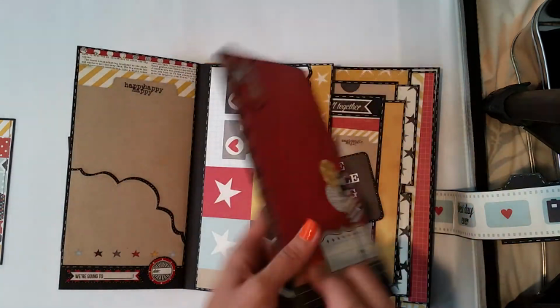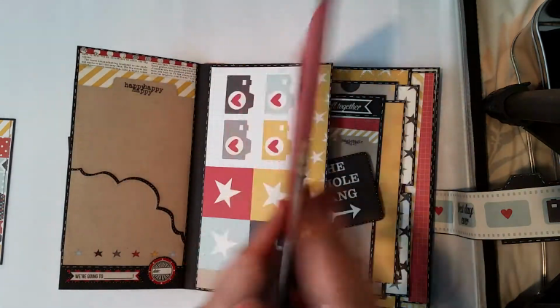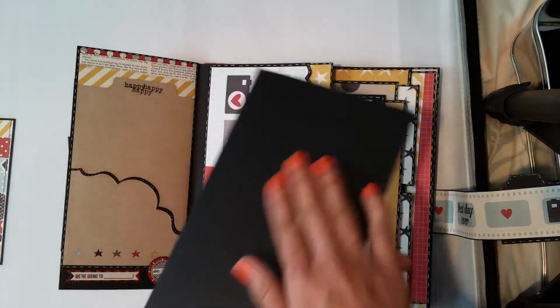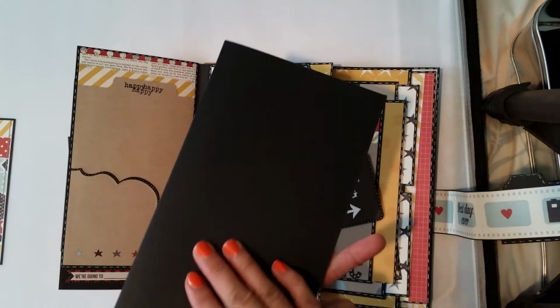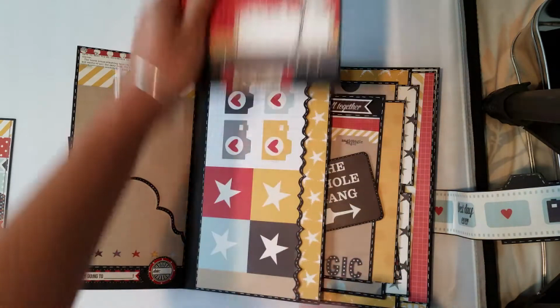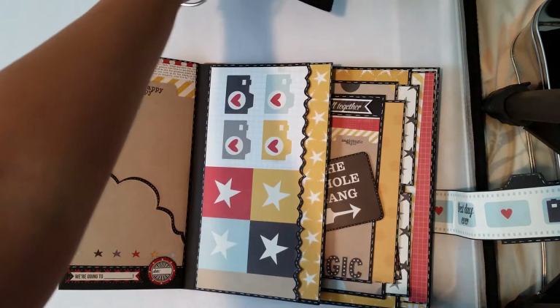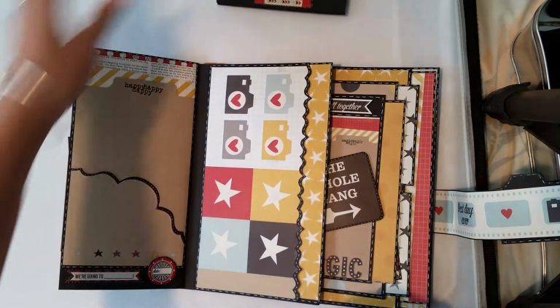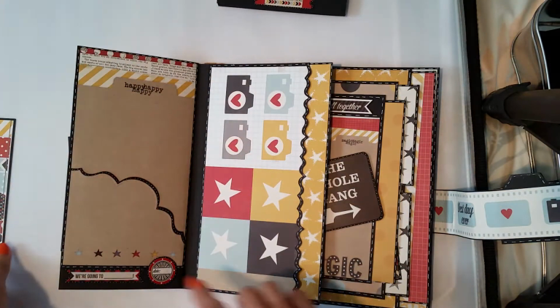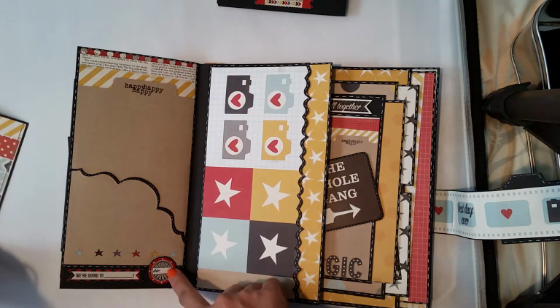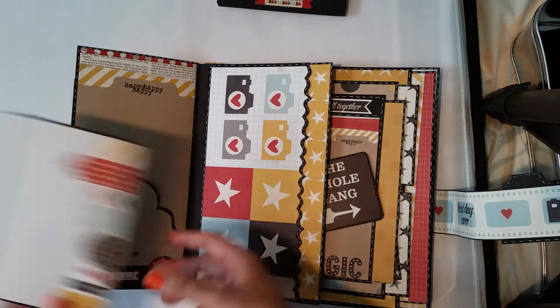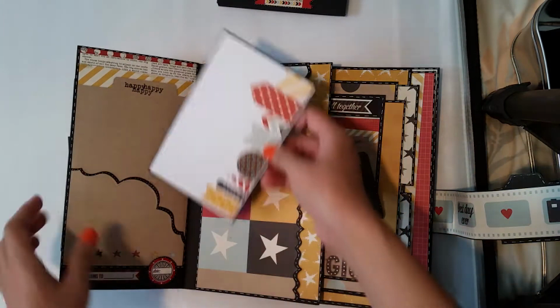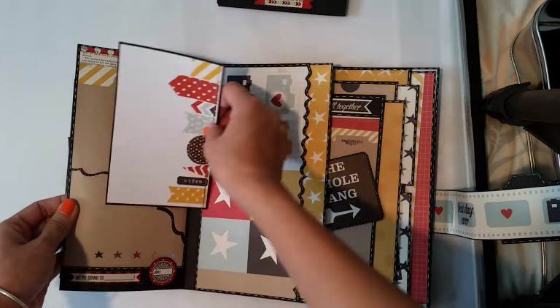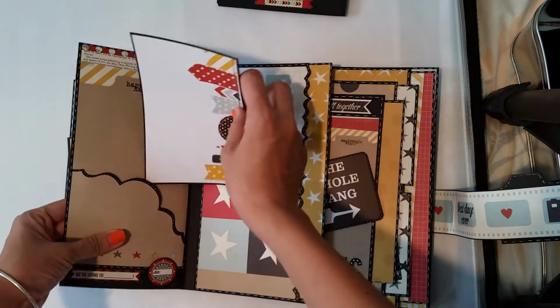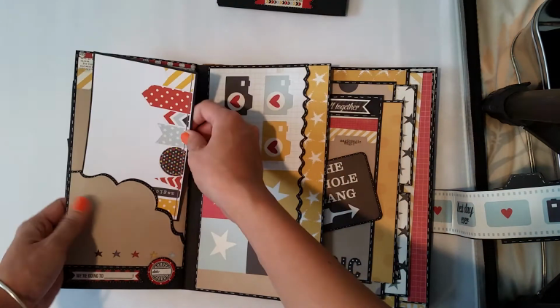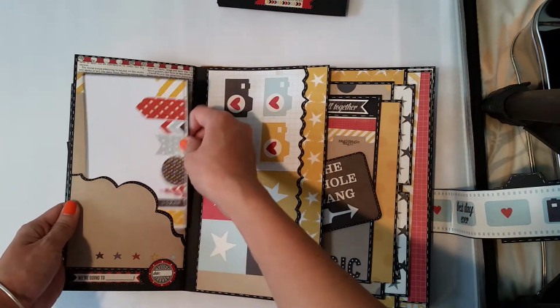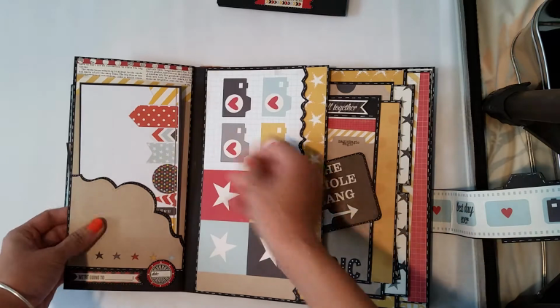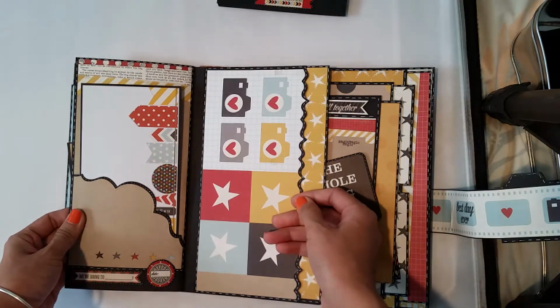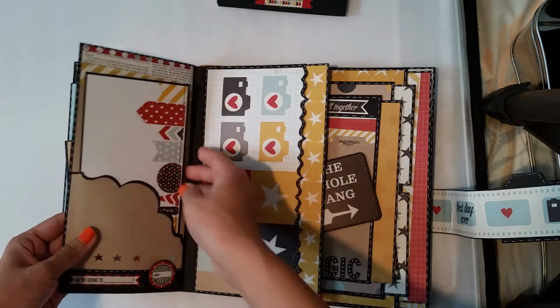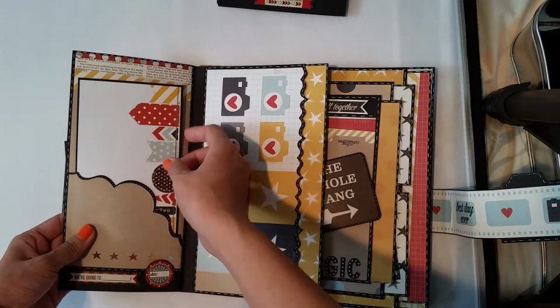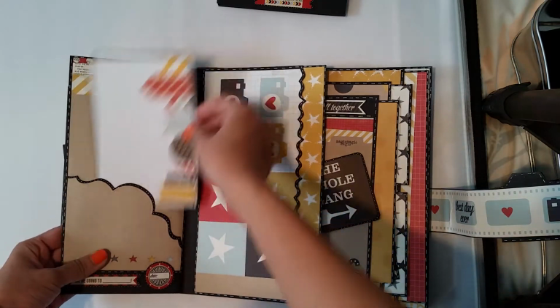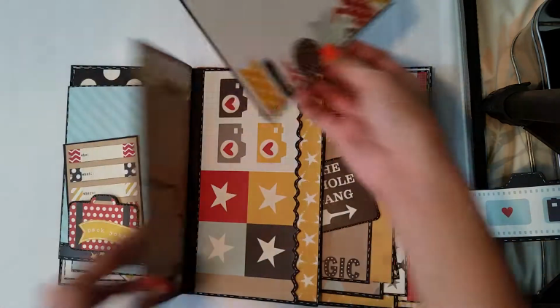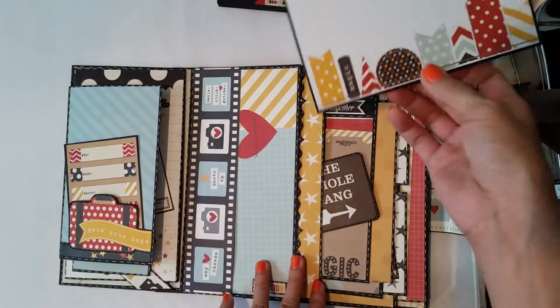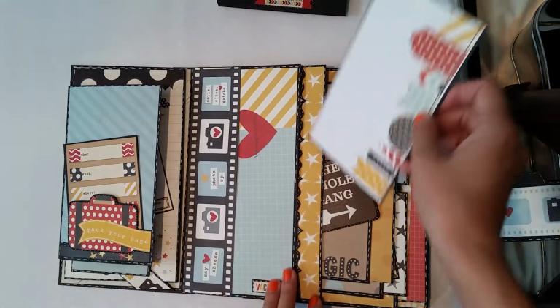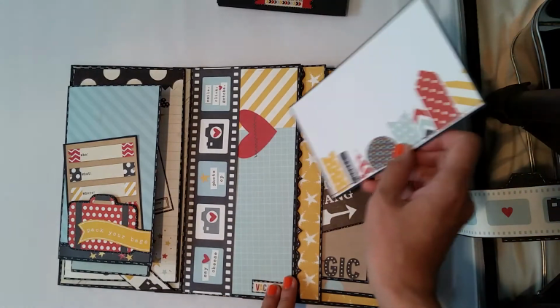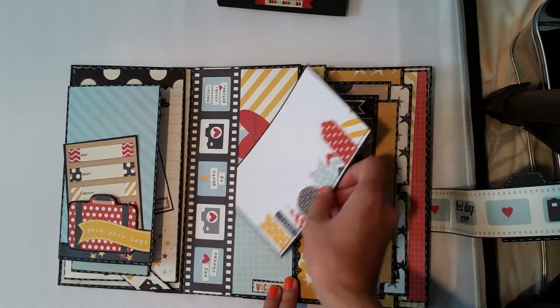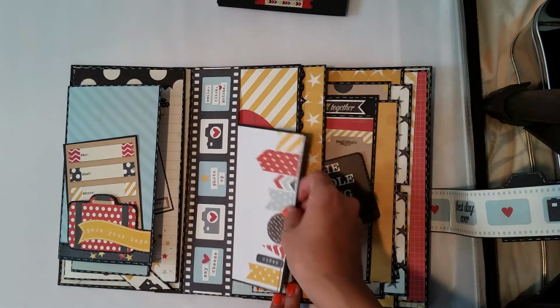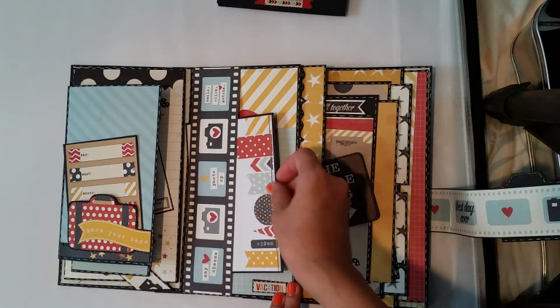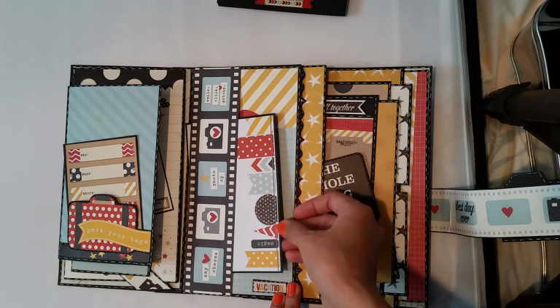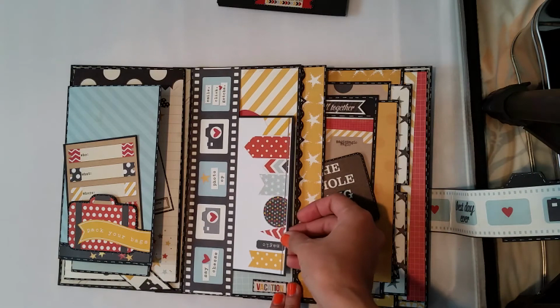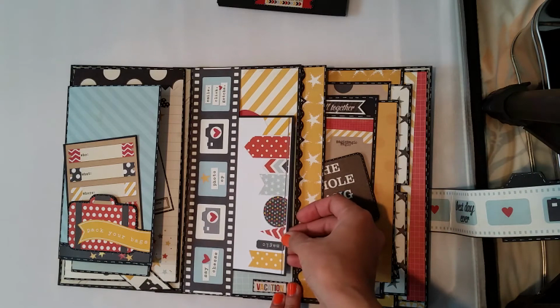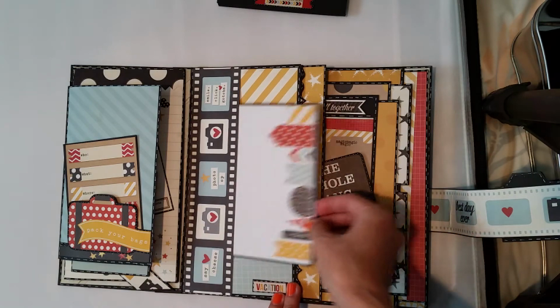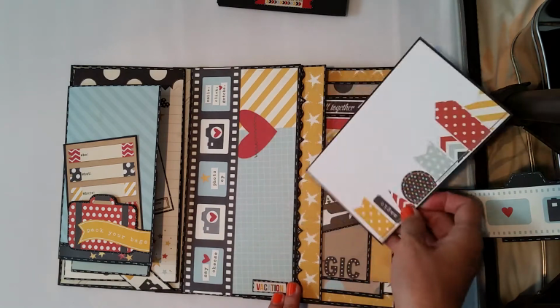I'm going to leave it black on the back. And here, I can insert the 4x6 pictures over there, as well.